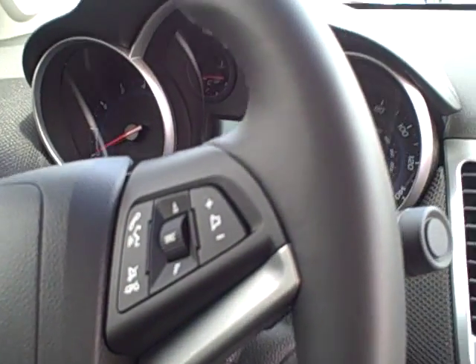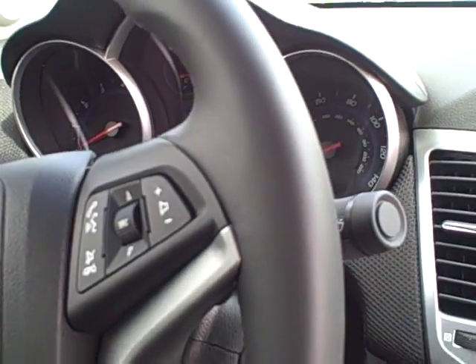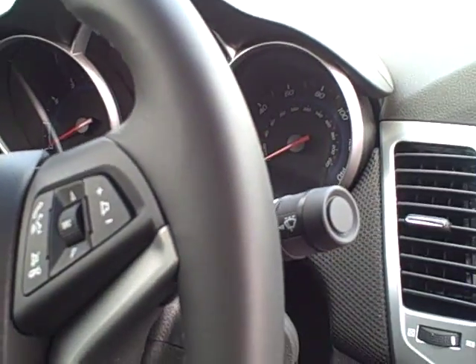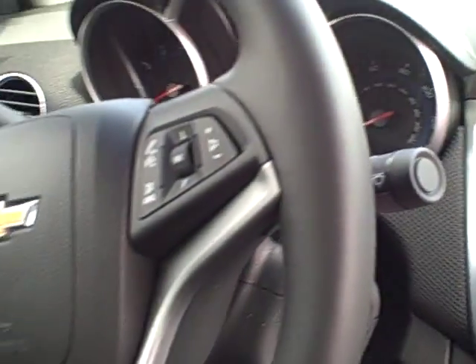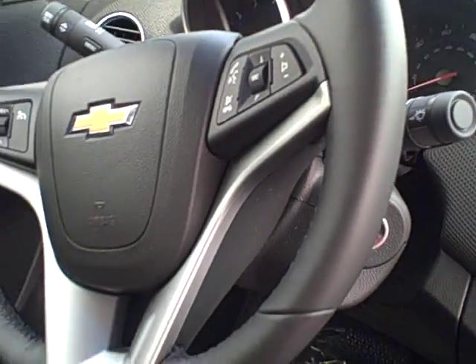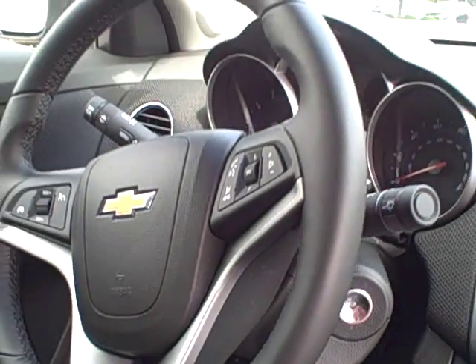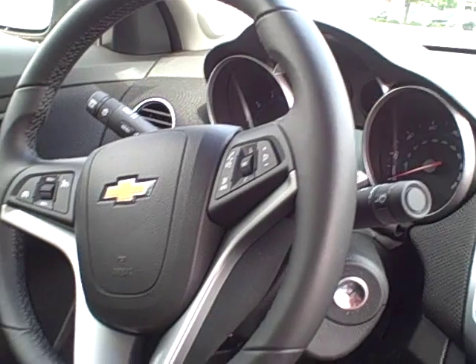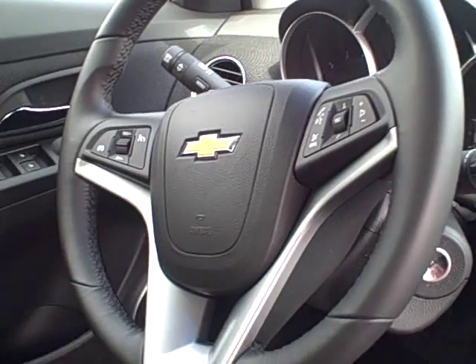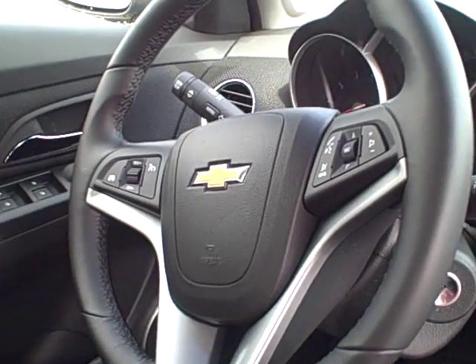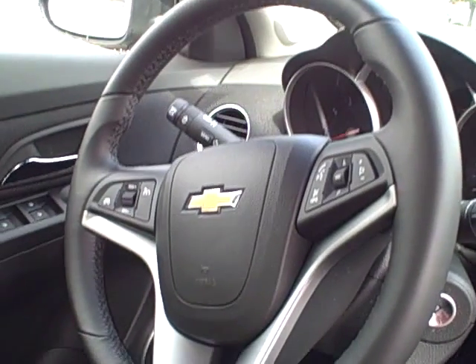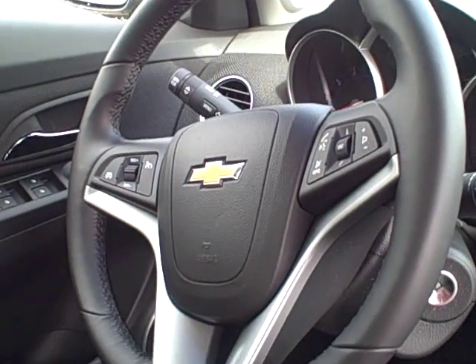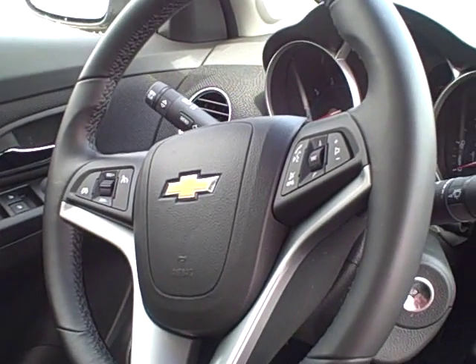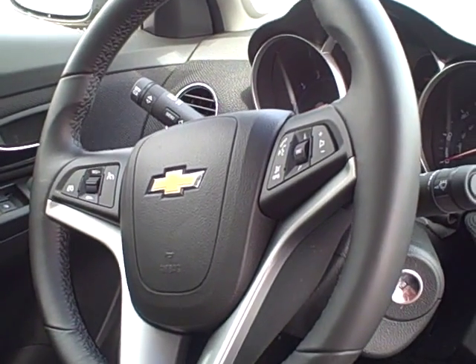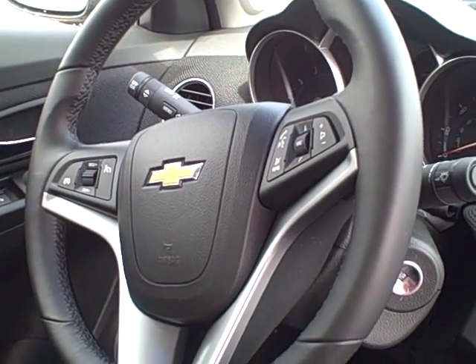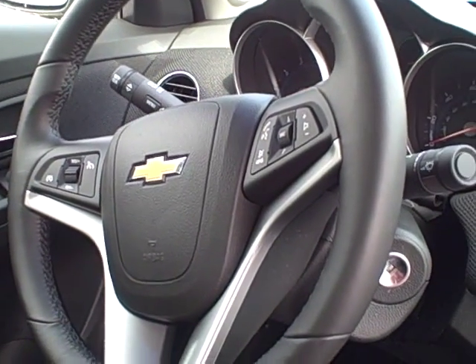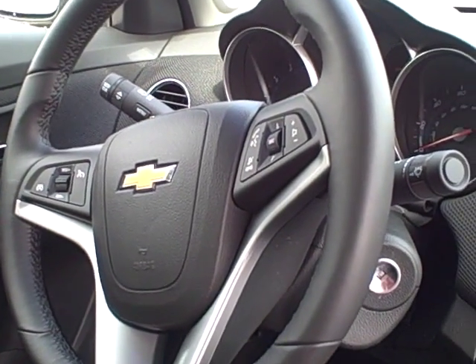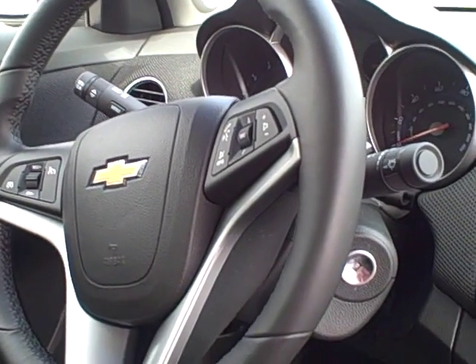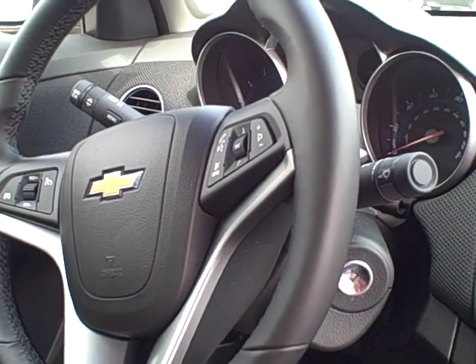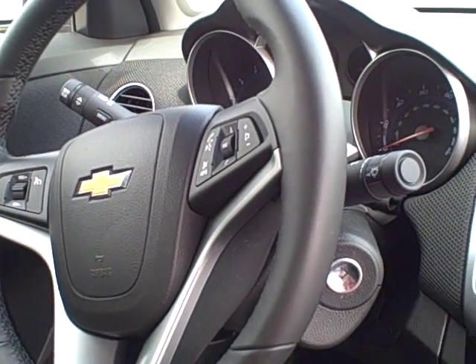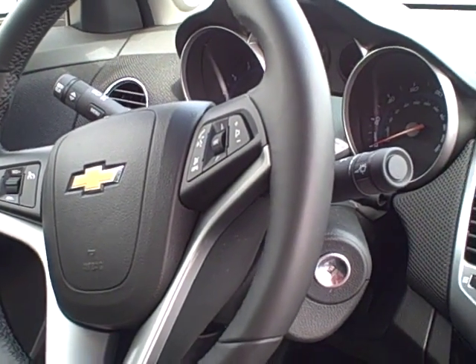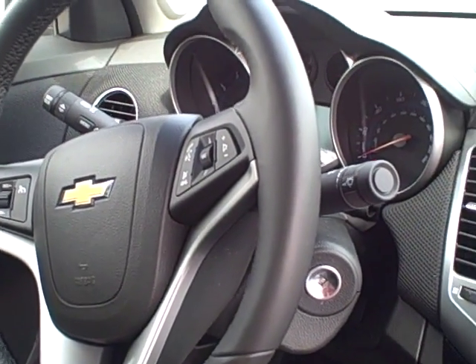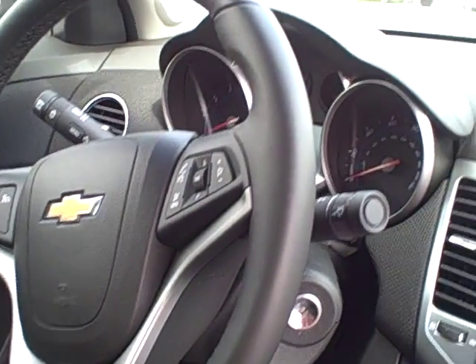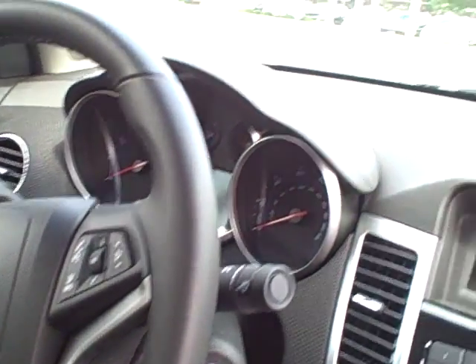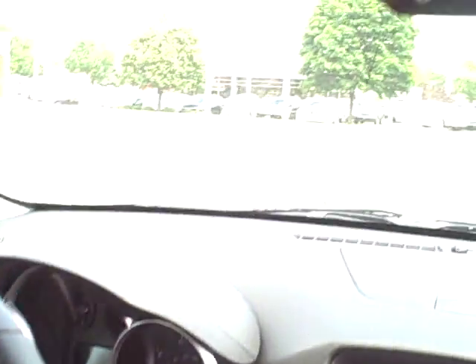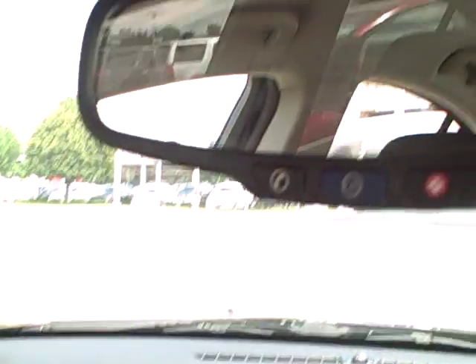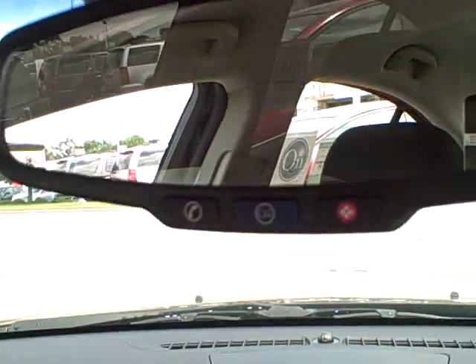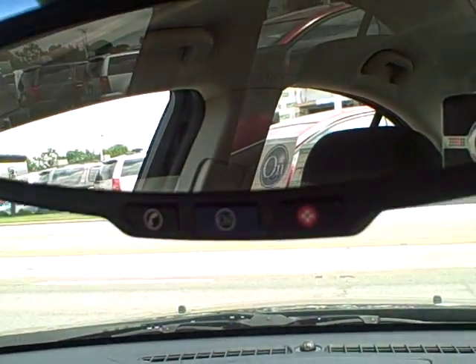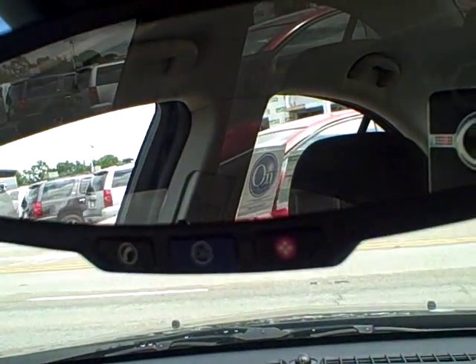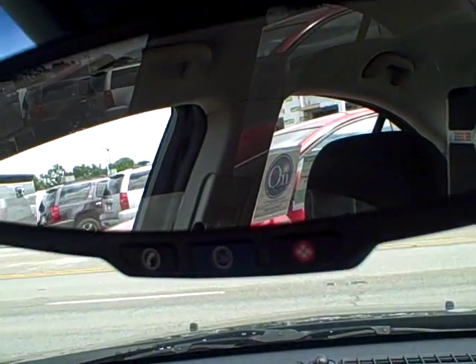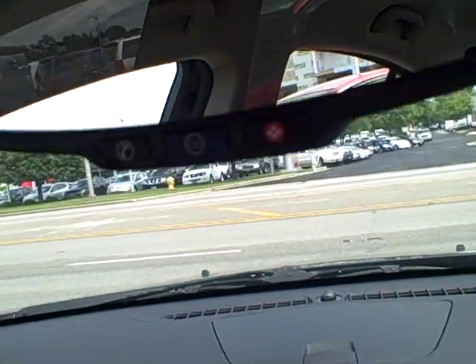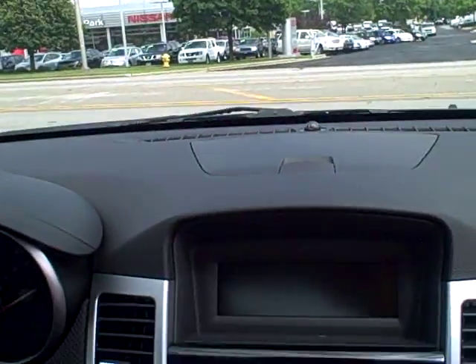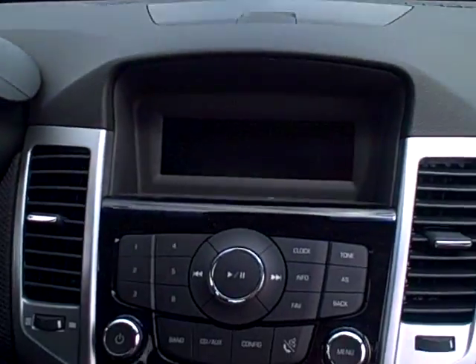All the controls for the radio are on the steering wheel. The steering wheel is tilt and telescopic, so it goes in and out and also up and down. OnStar is standard on all Cruzes.